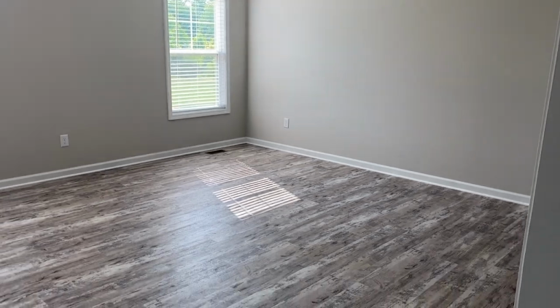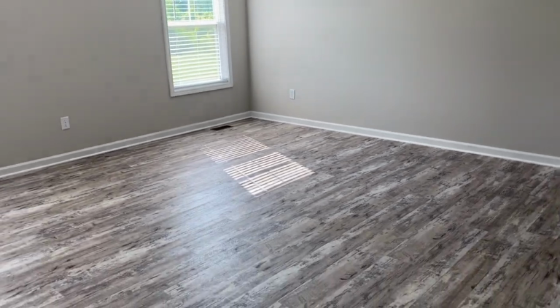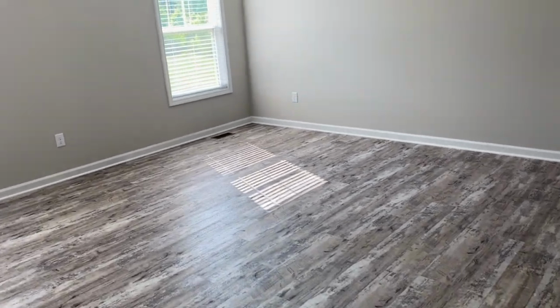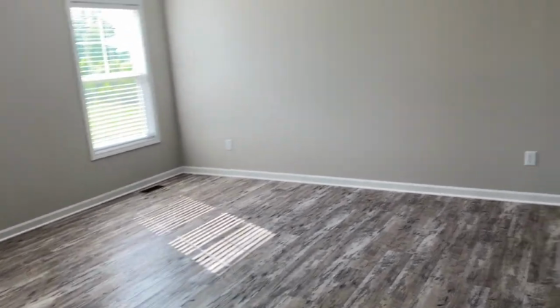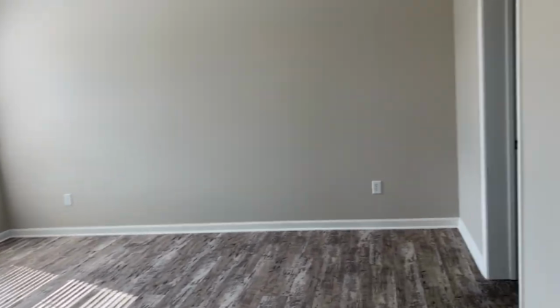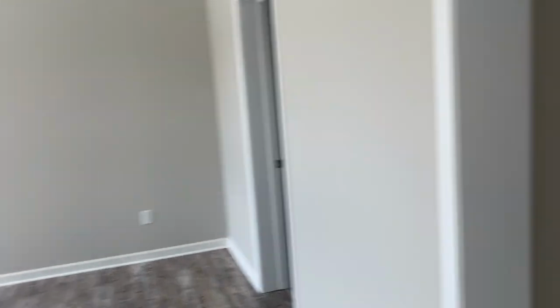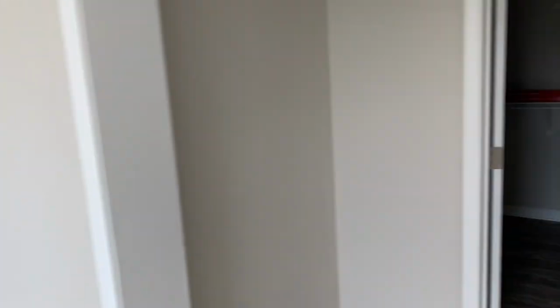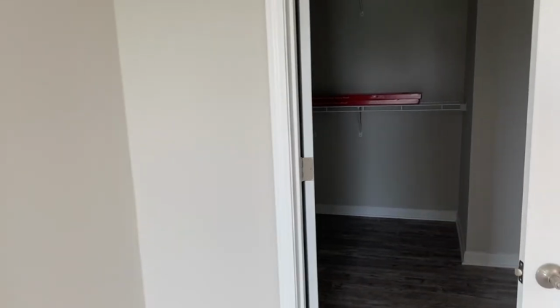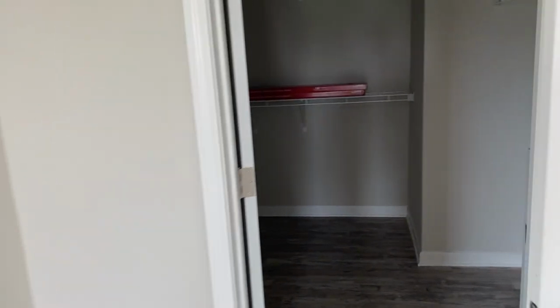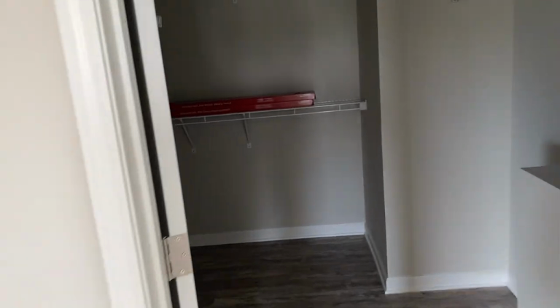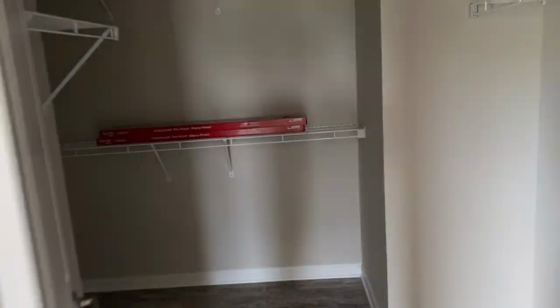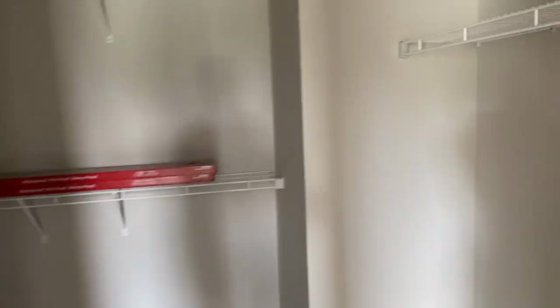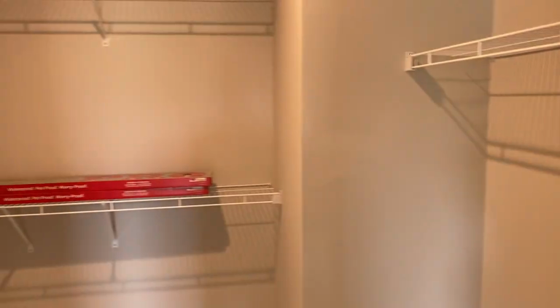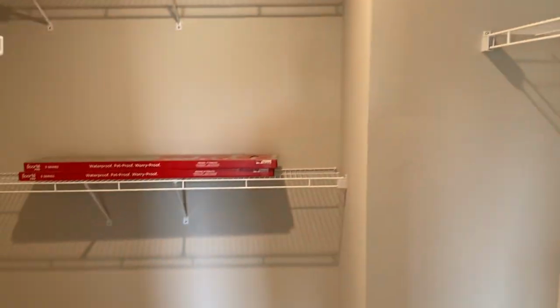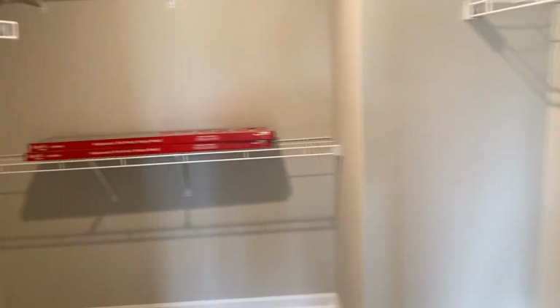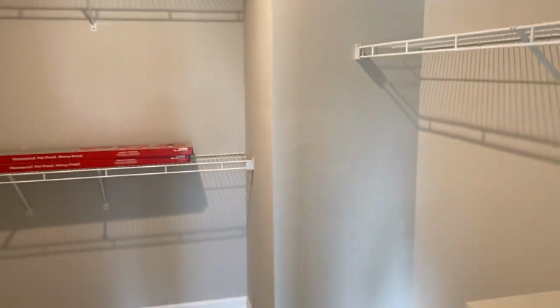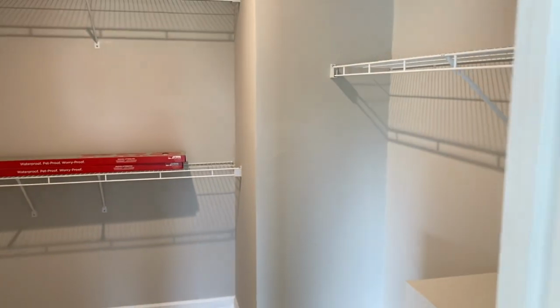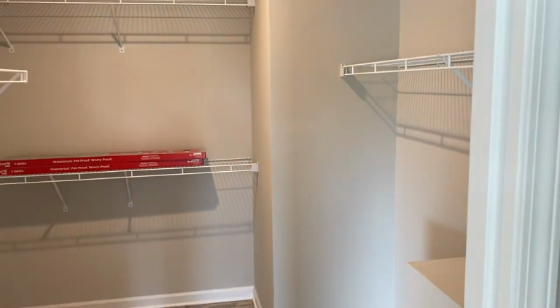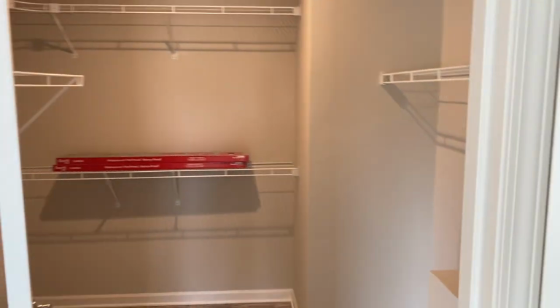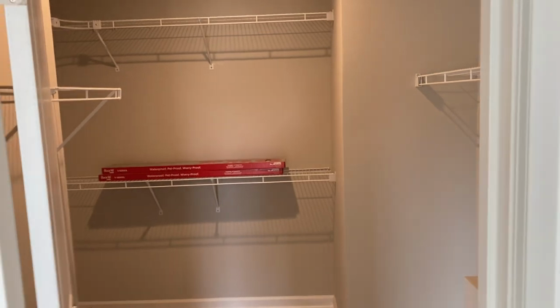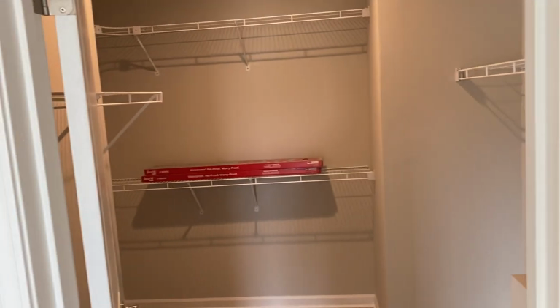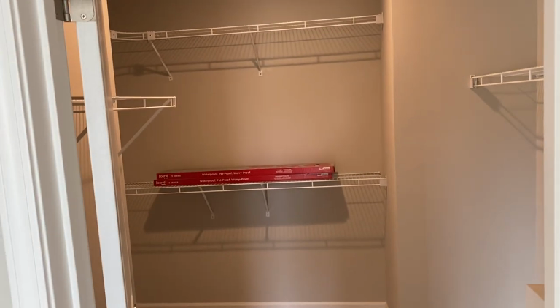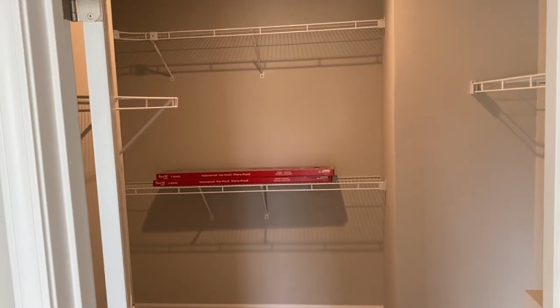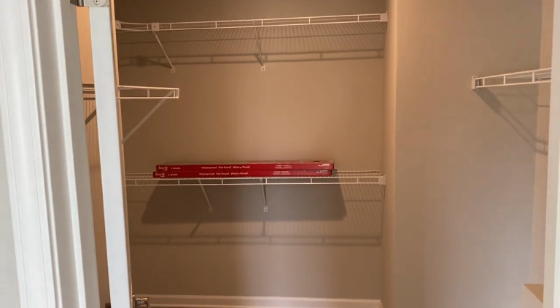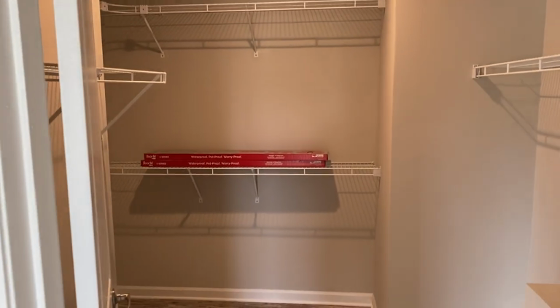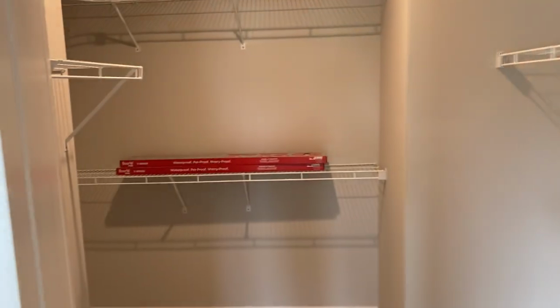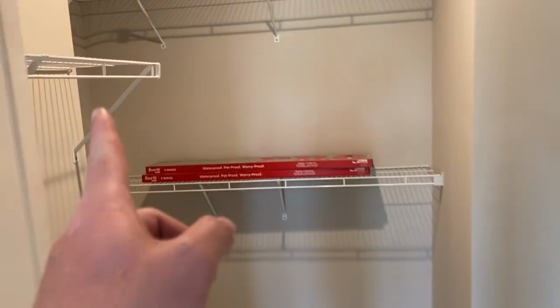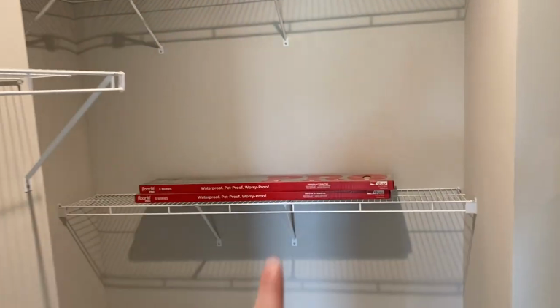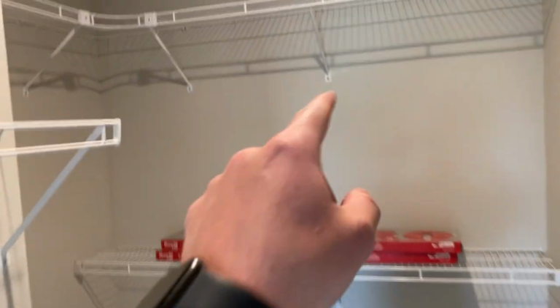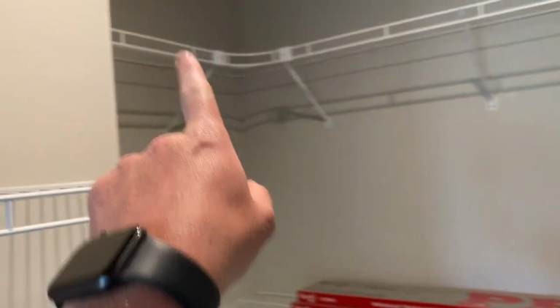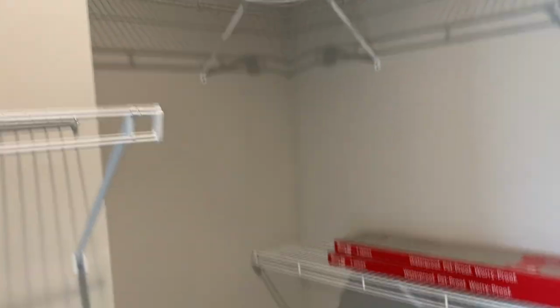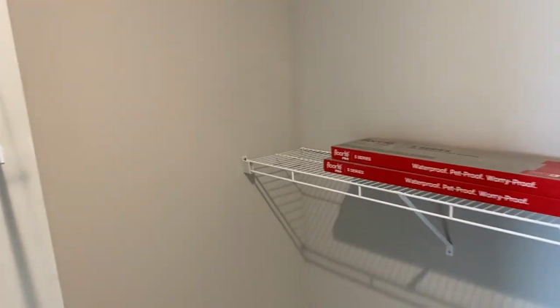LVP was added to this bedroom. Good-sized closet with shelving and hangers throughout.